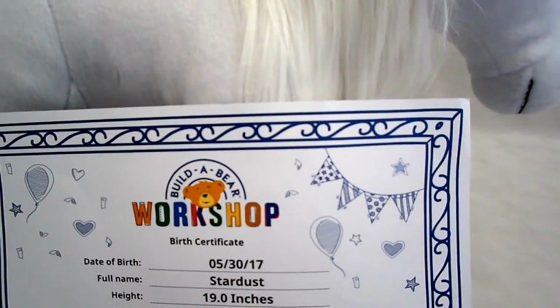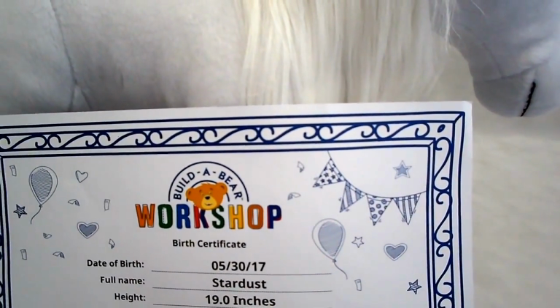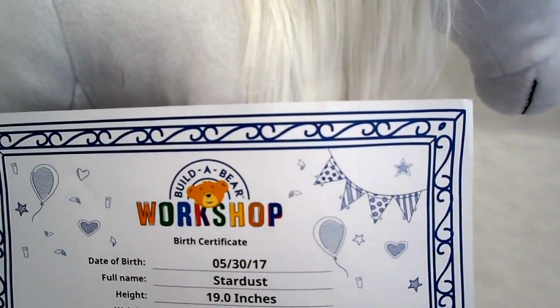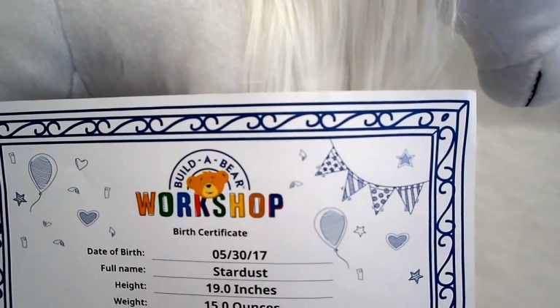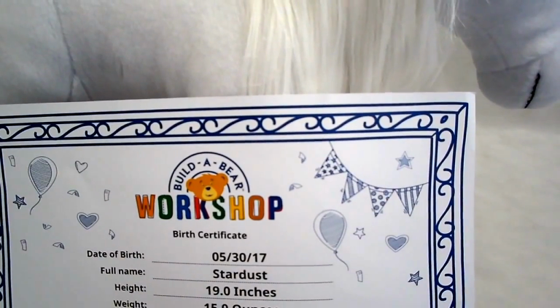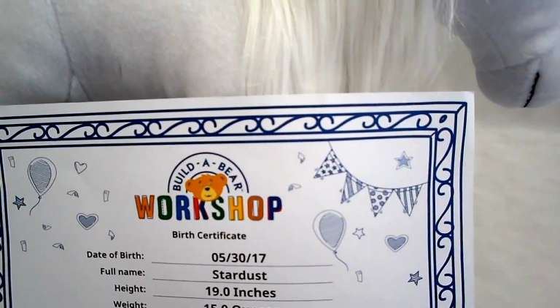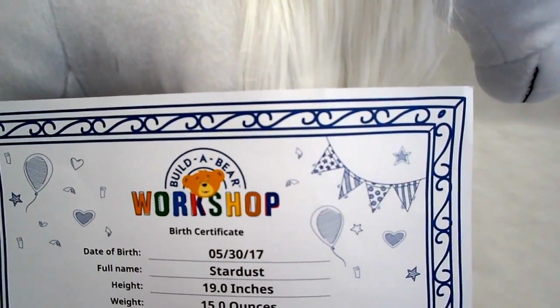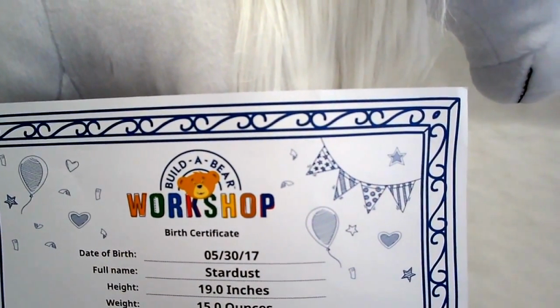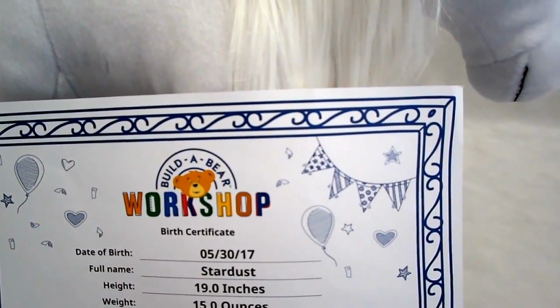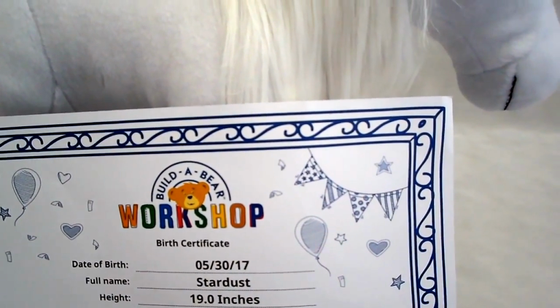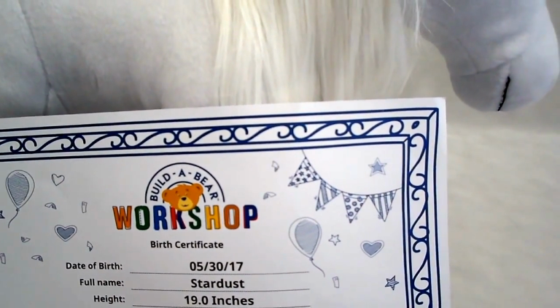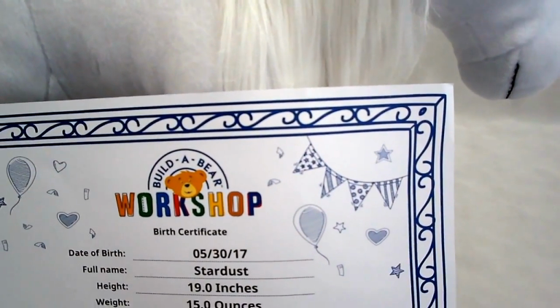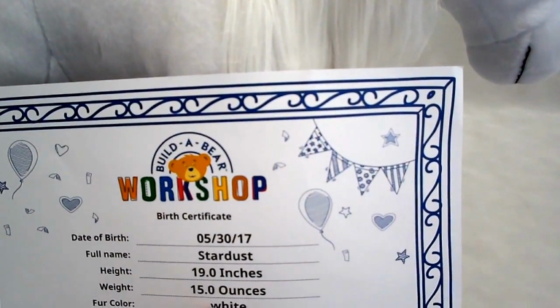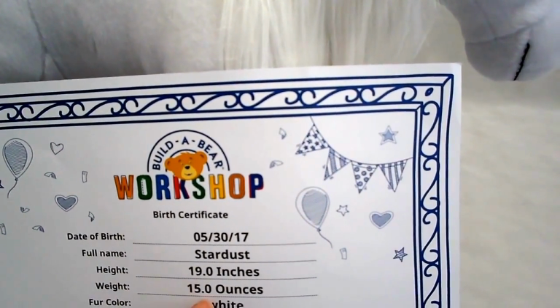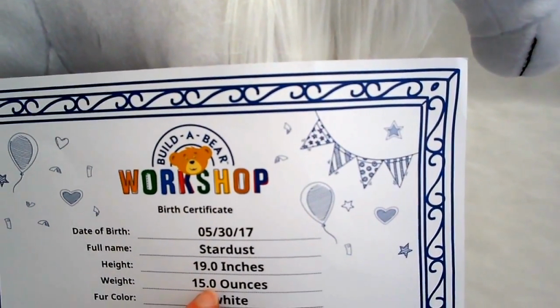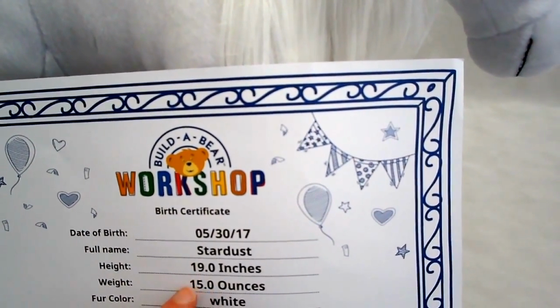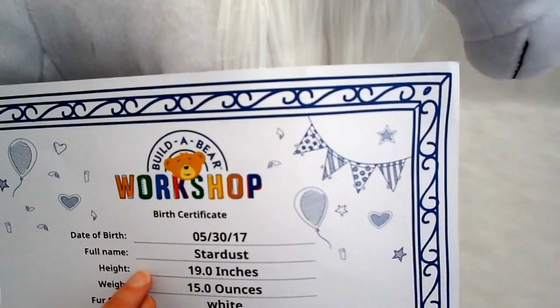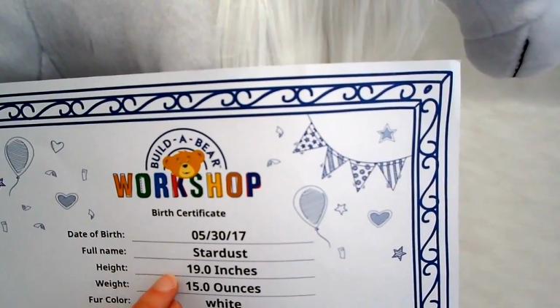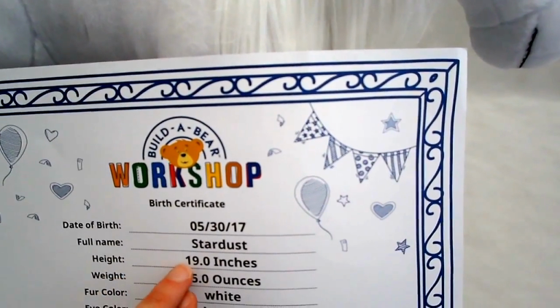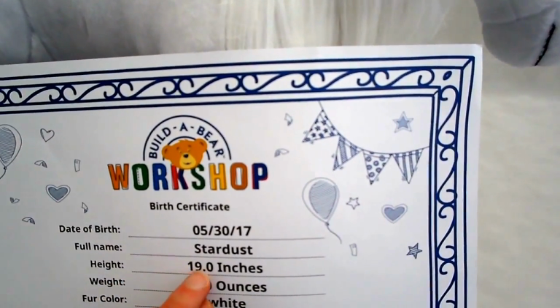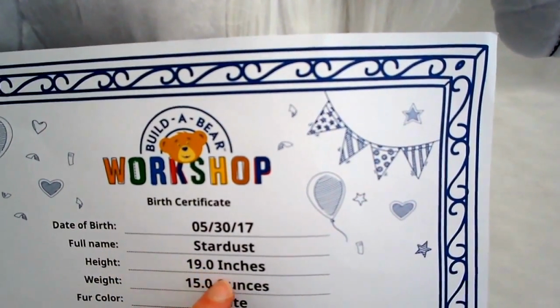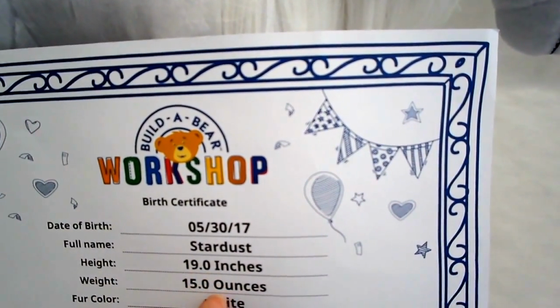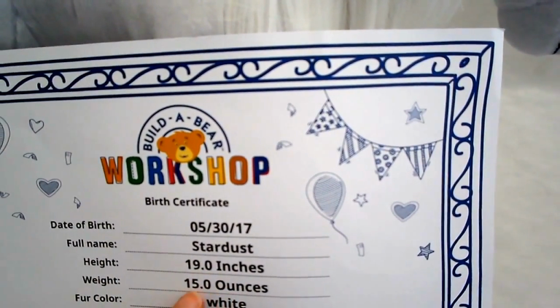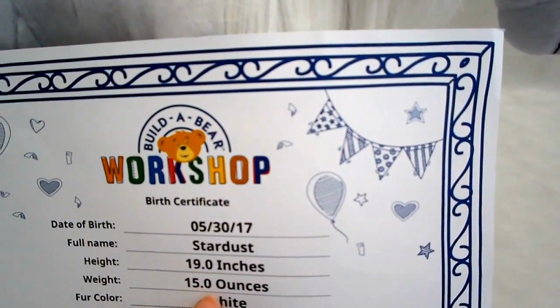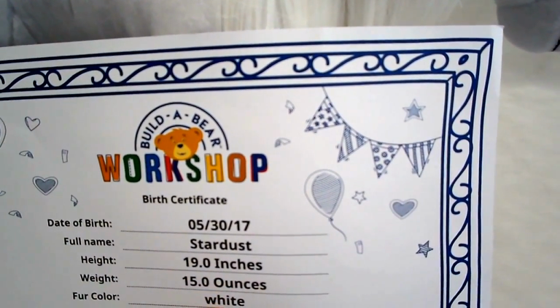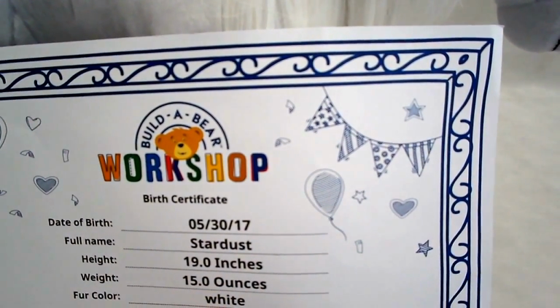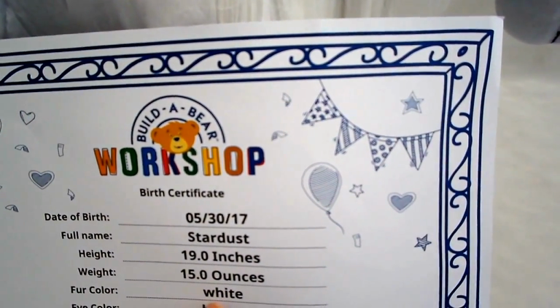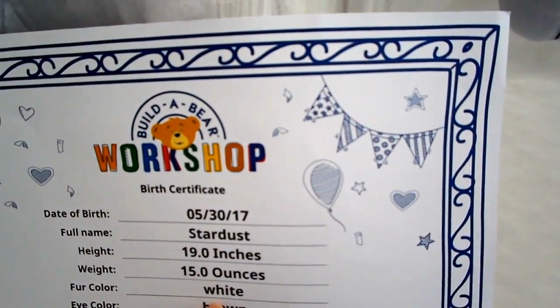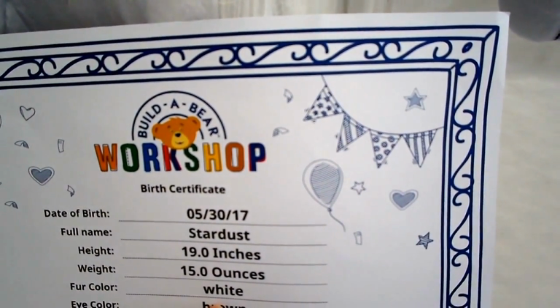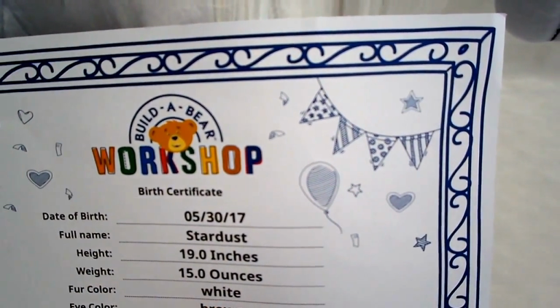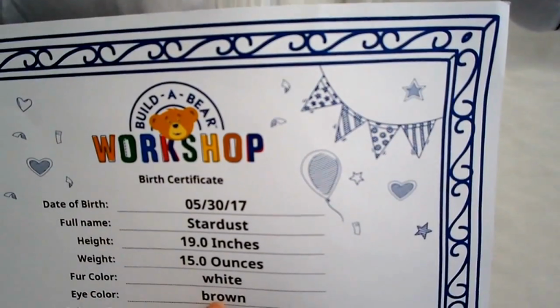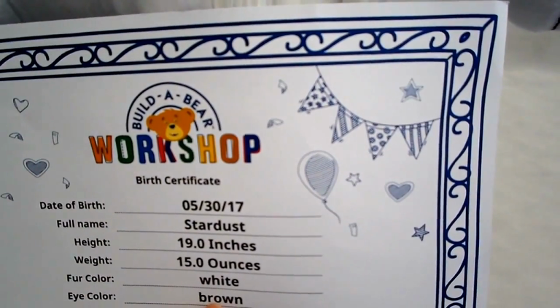I named this one Stardust. Height: 19 inches. Weight: 15 ounces. Fur color: white. Eye color: brown.